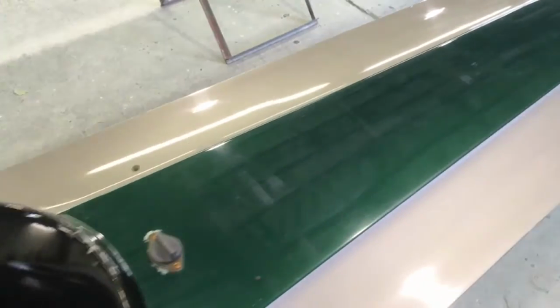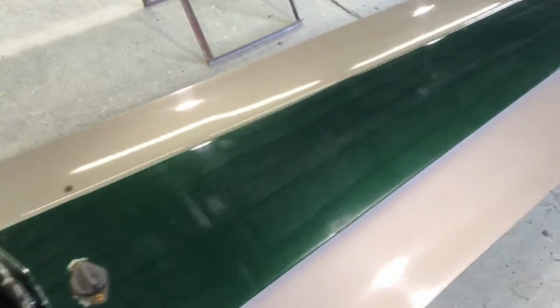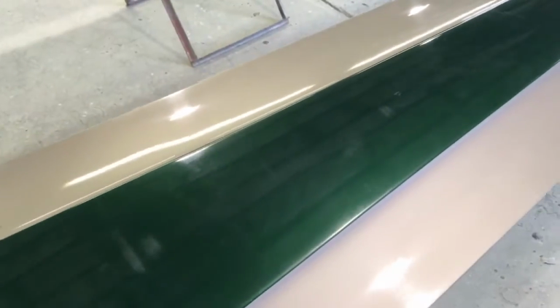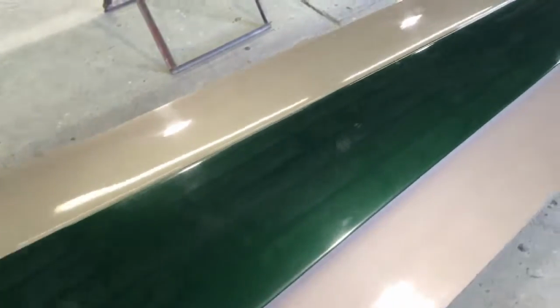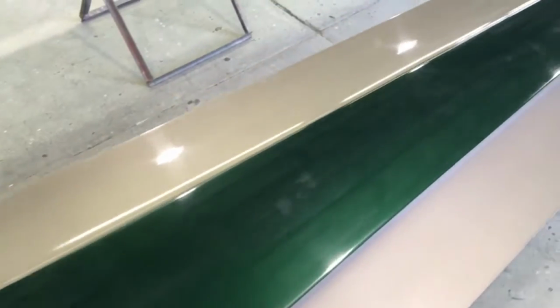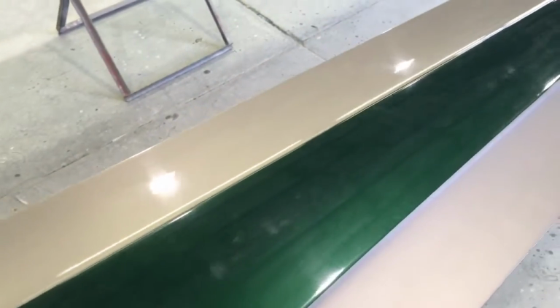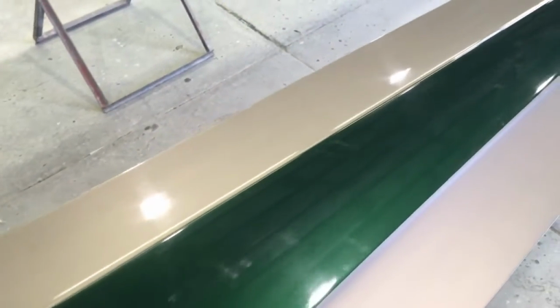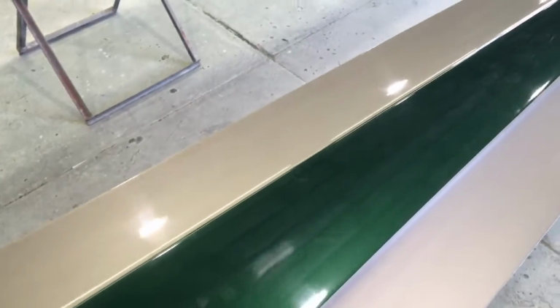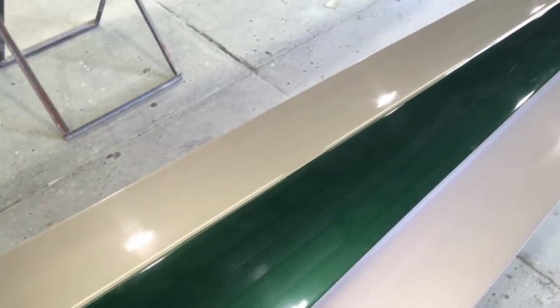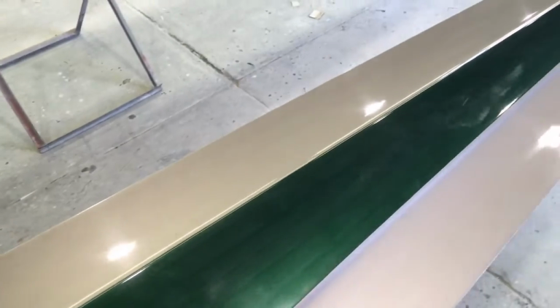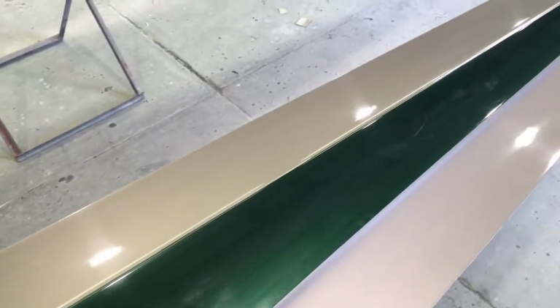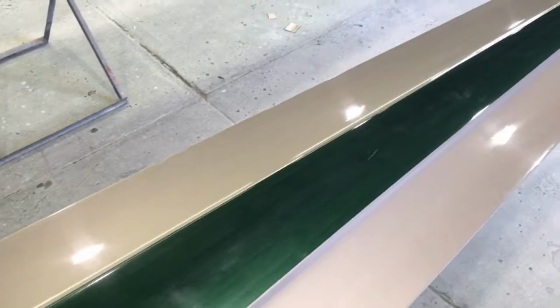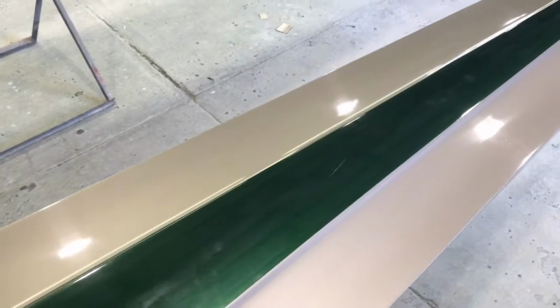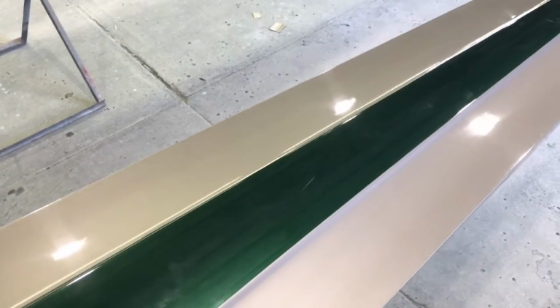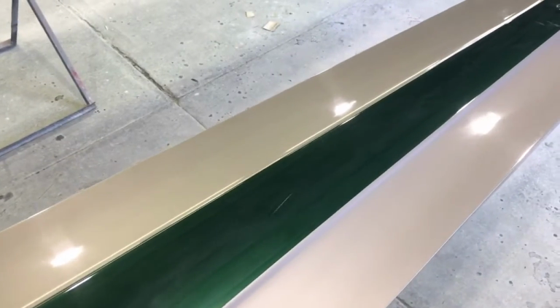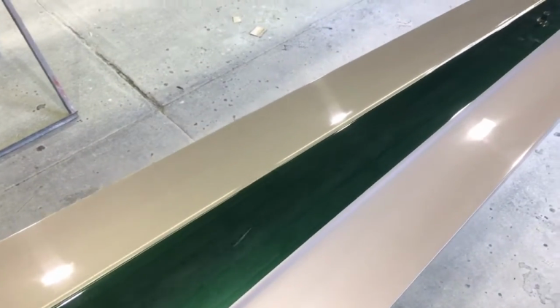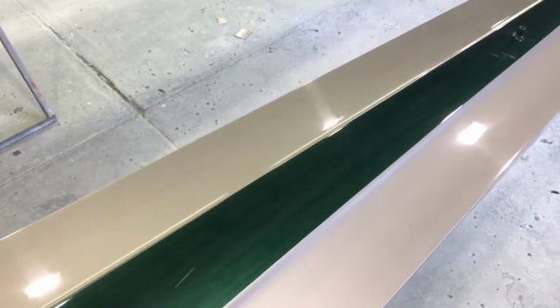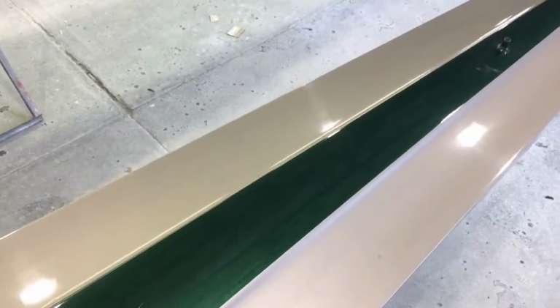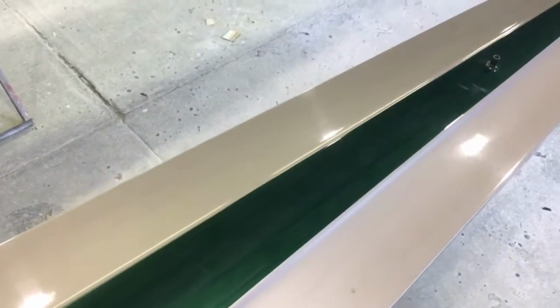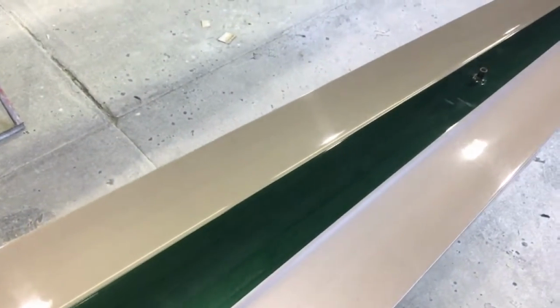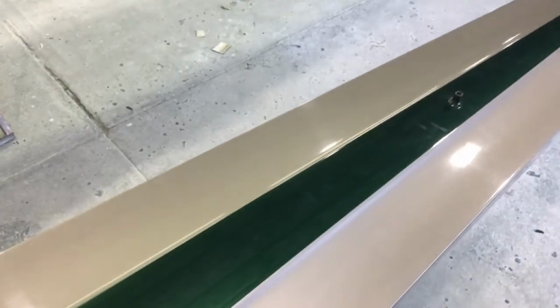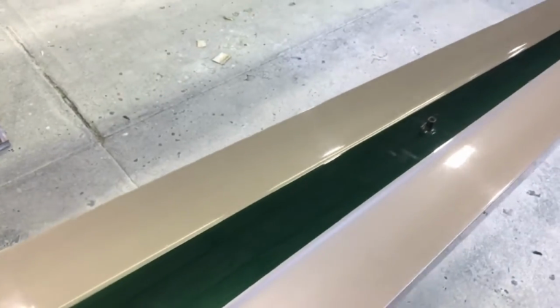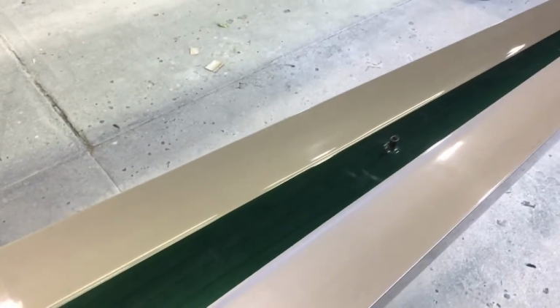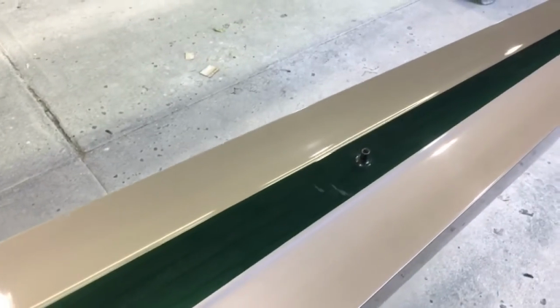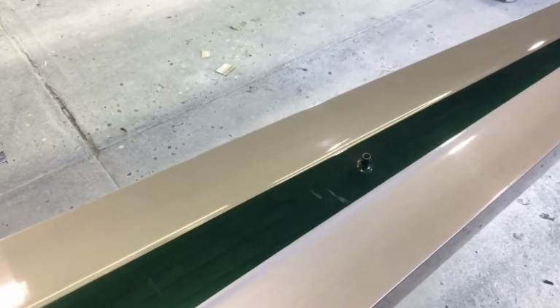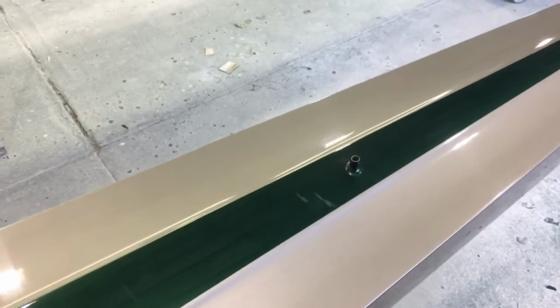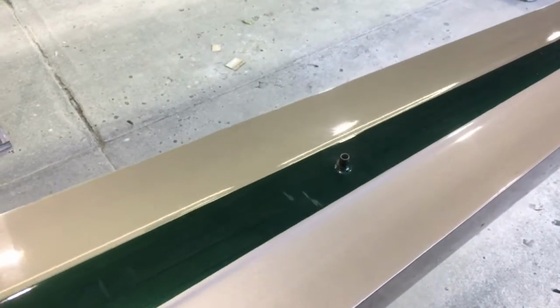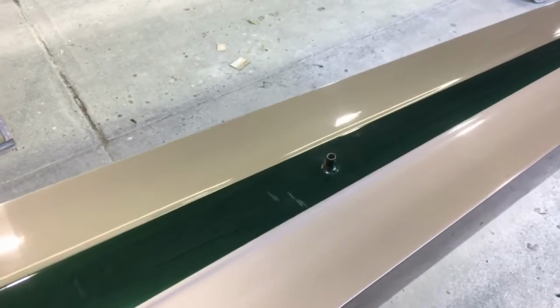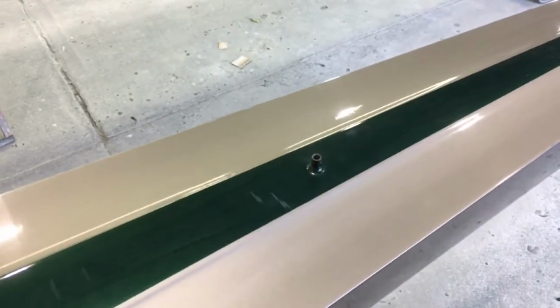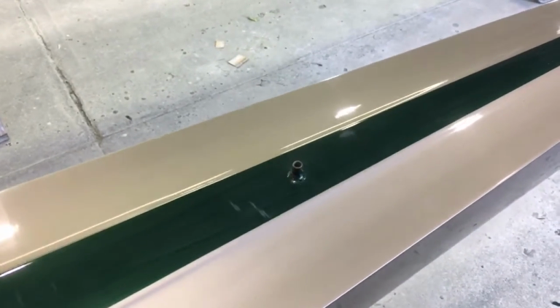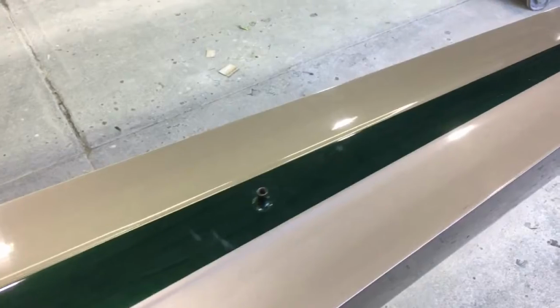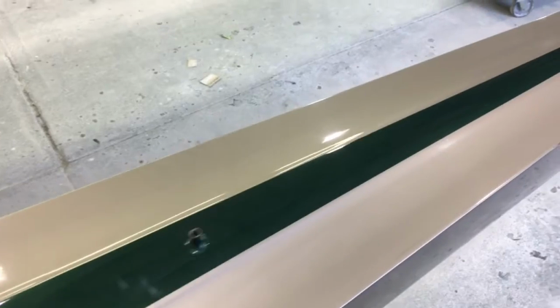Just noticed that the rudder post where it comes through the deck, but it's nothing big there.